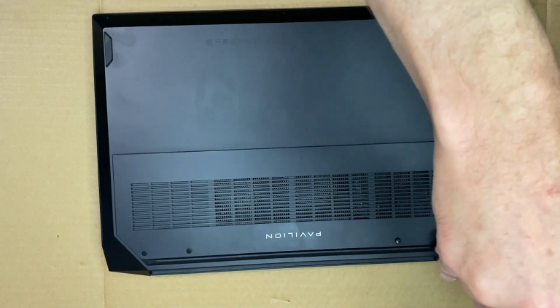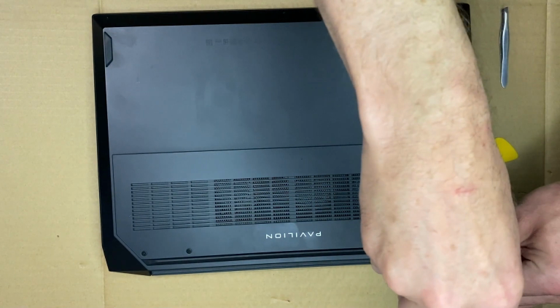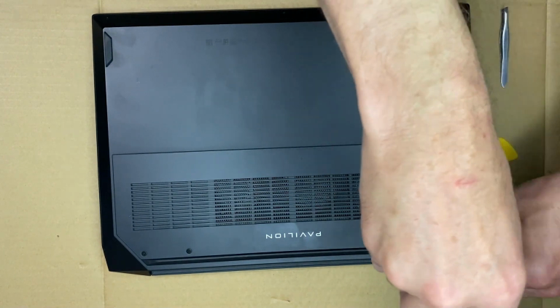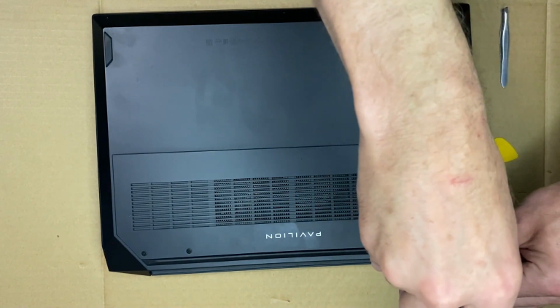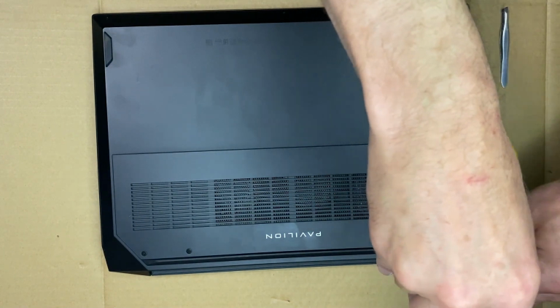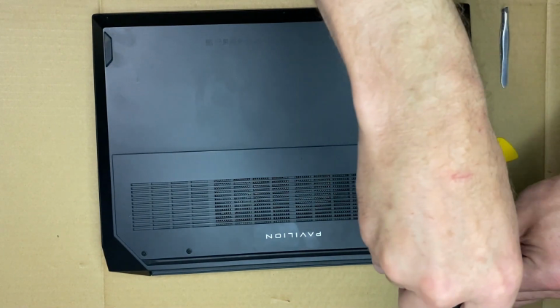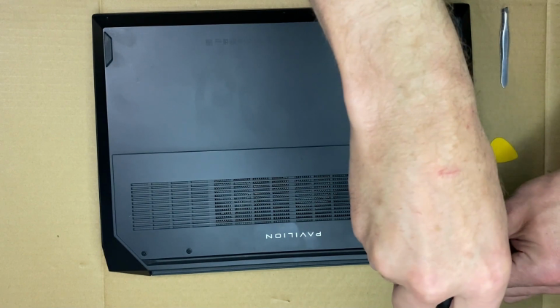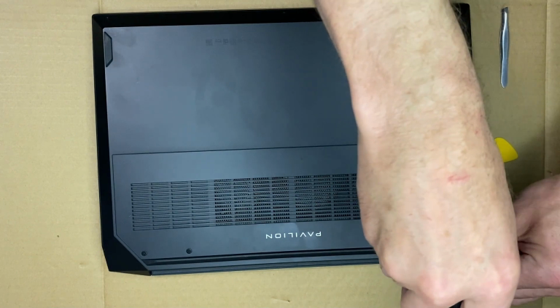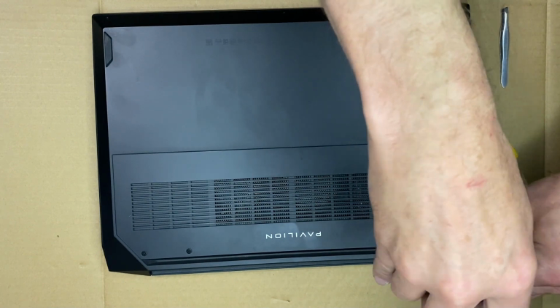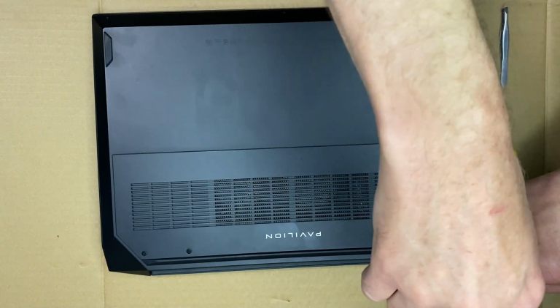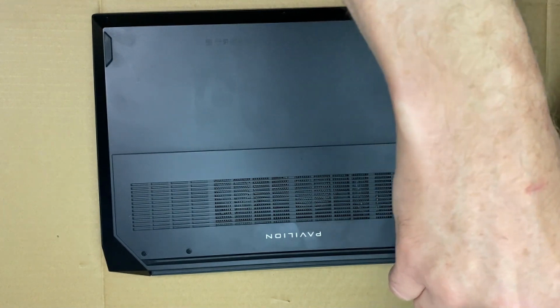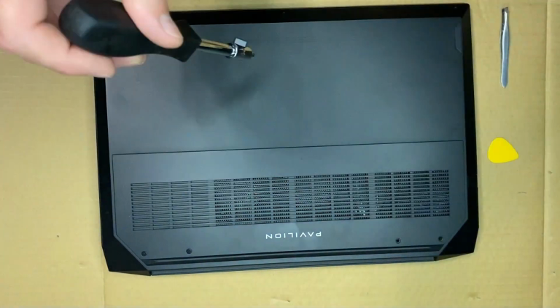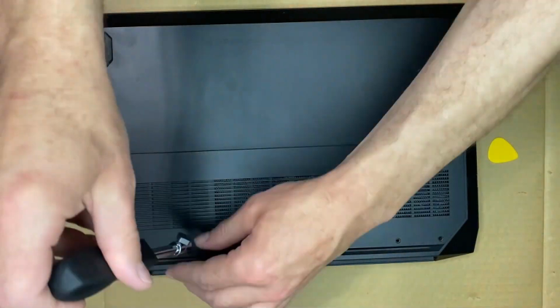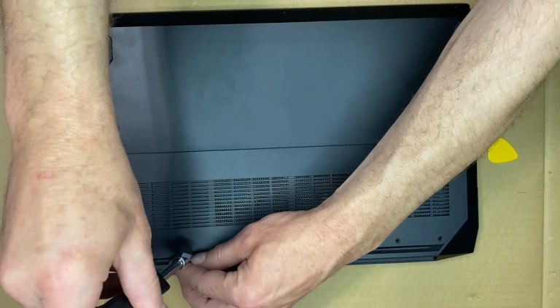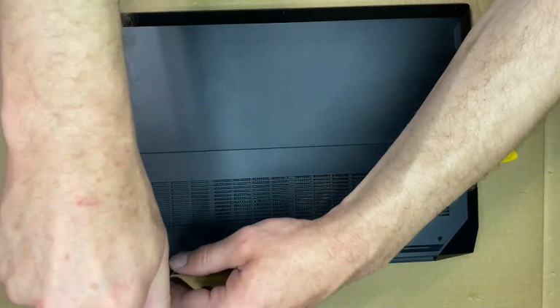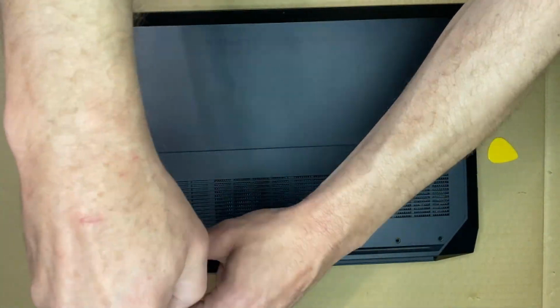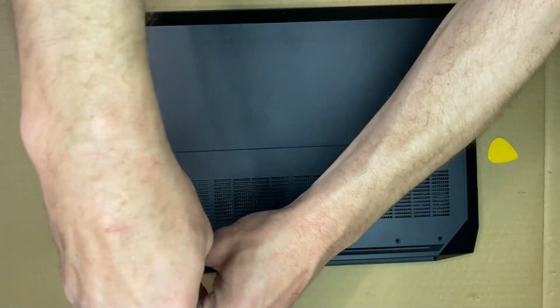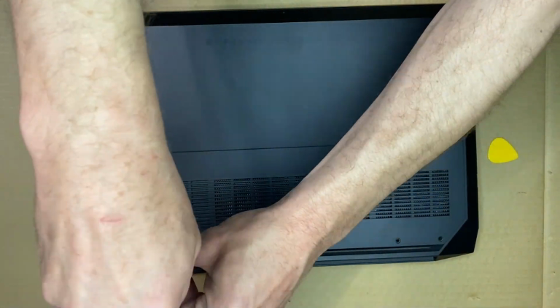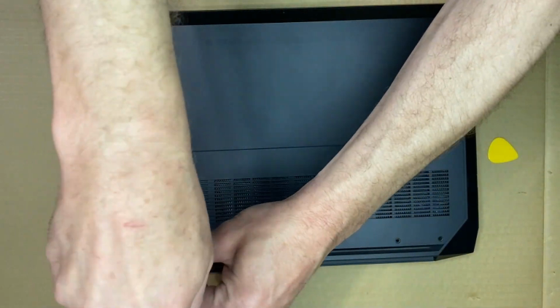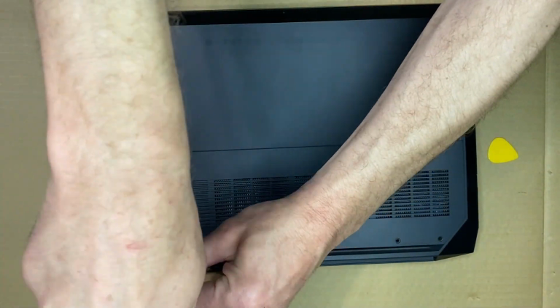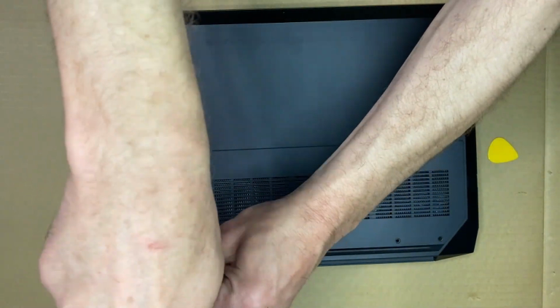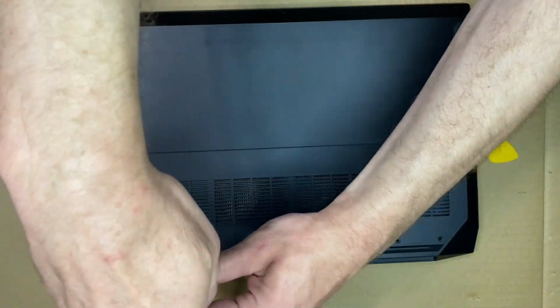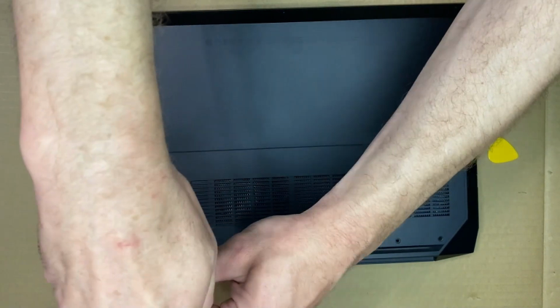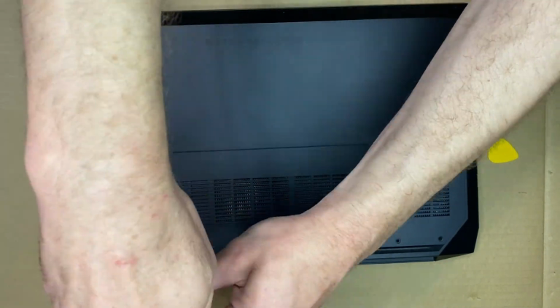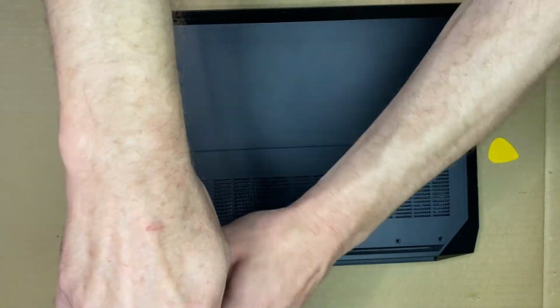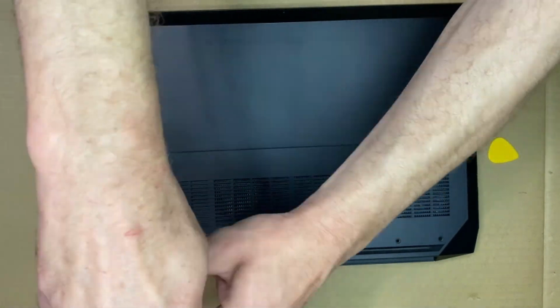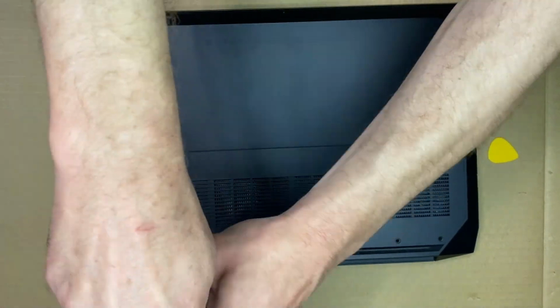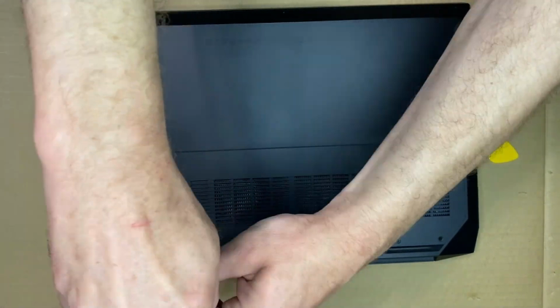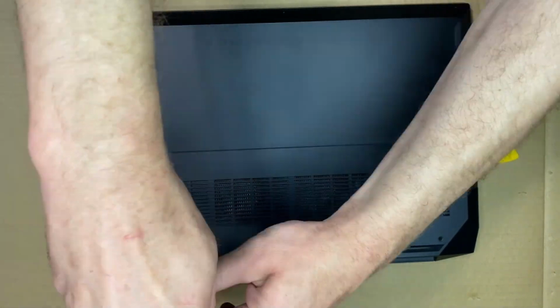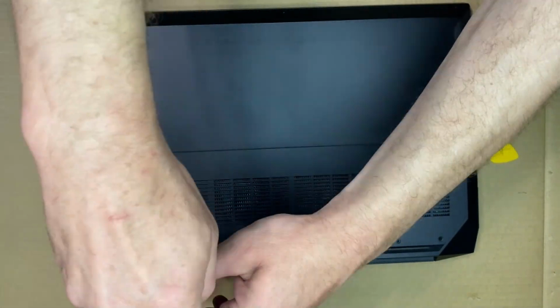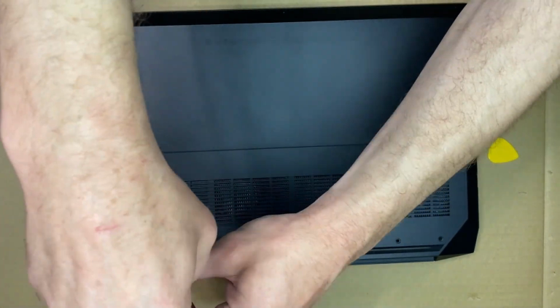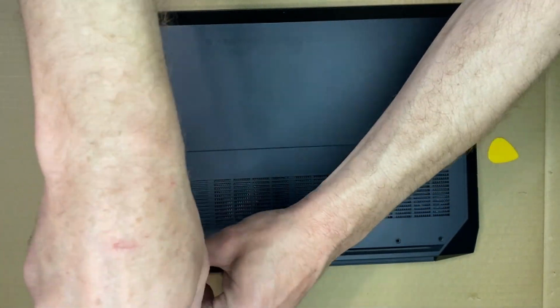It's about four or five years old now at this point. I'm sure once we get in there, the thermal paste will be hard and crusty and ready to be replaced.